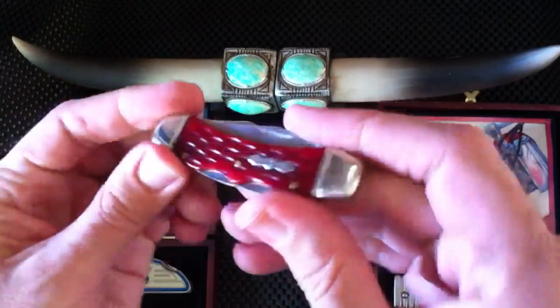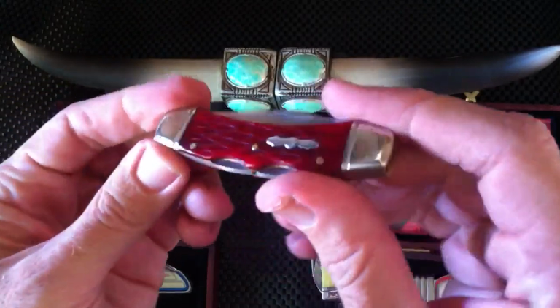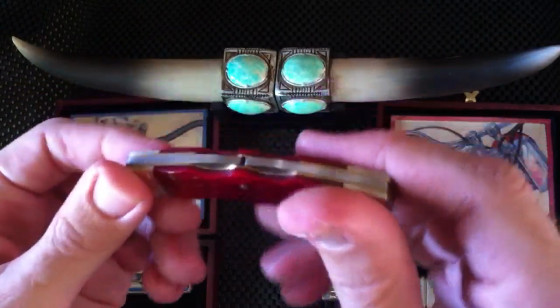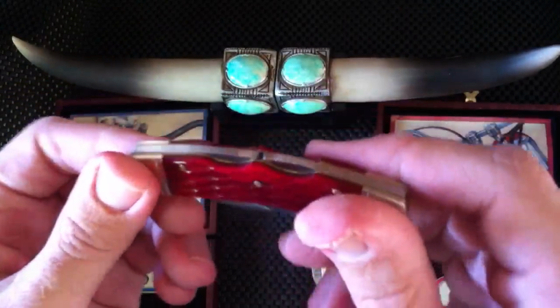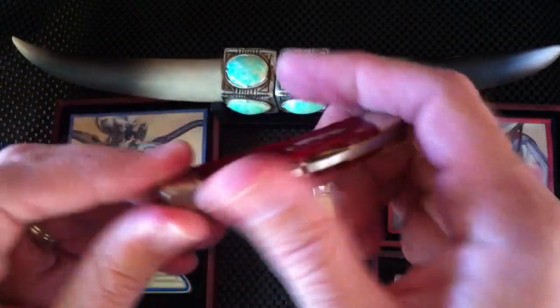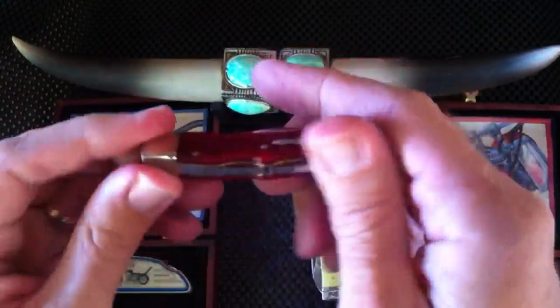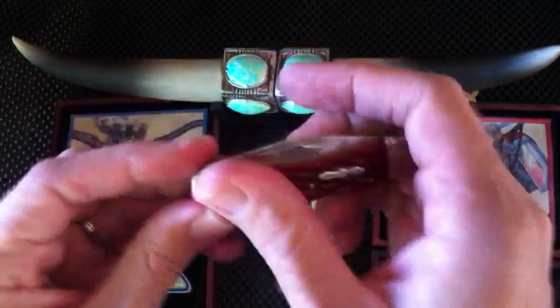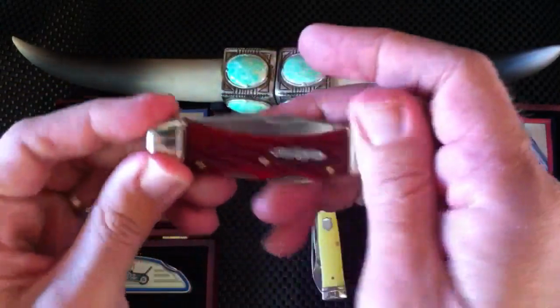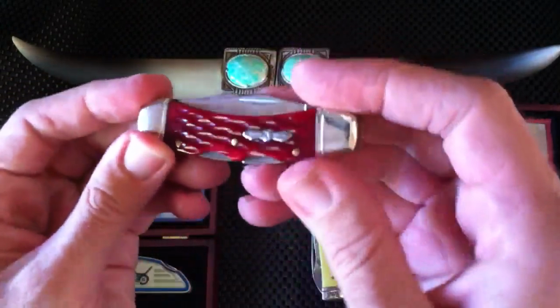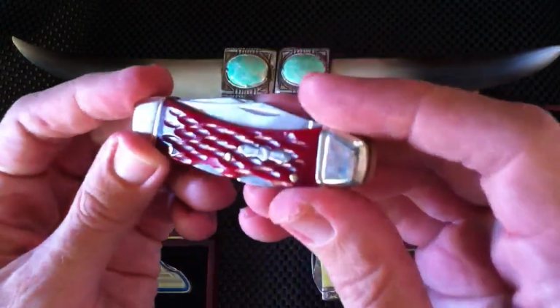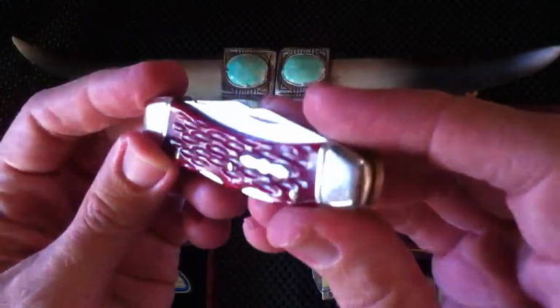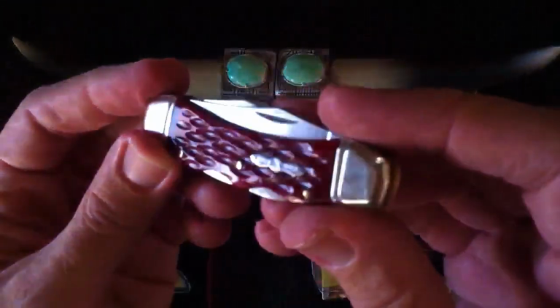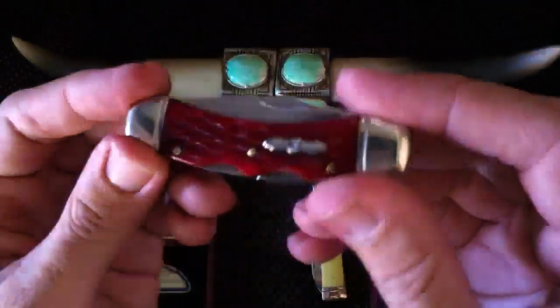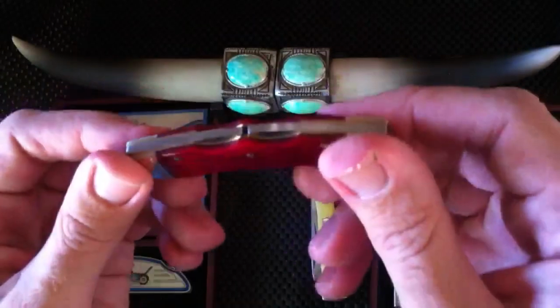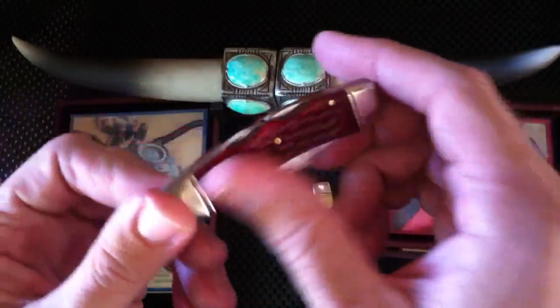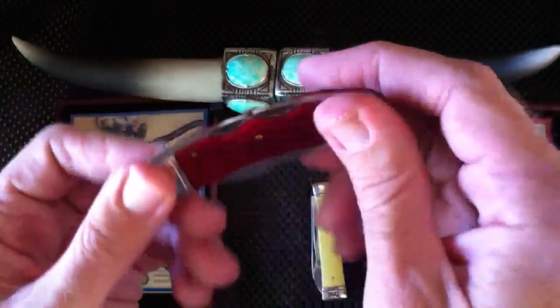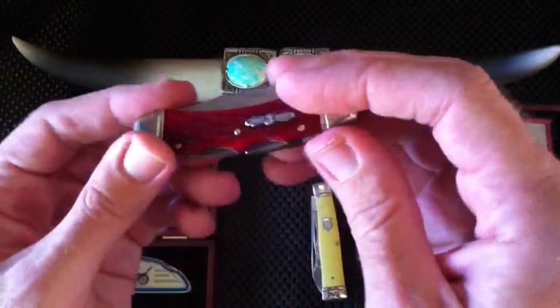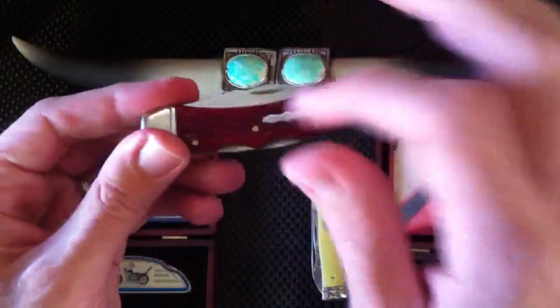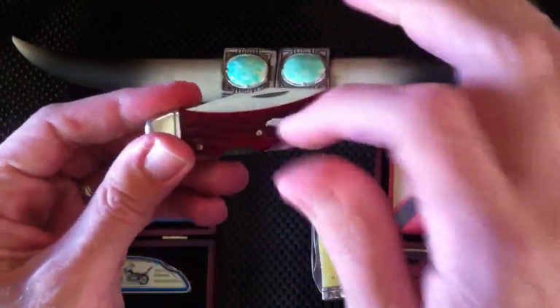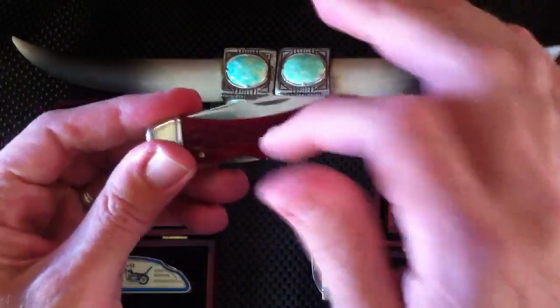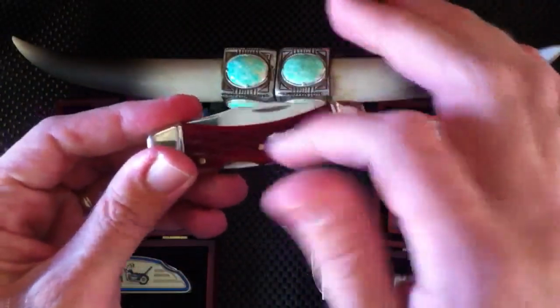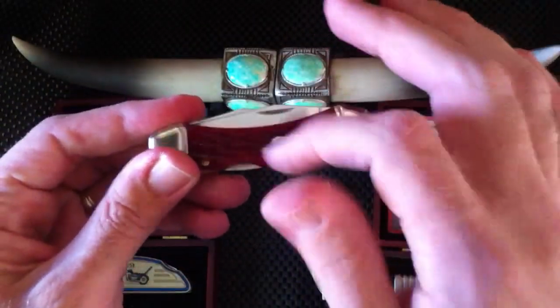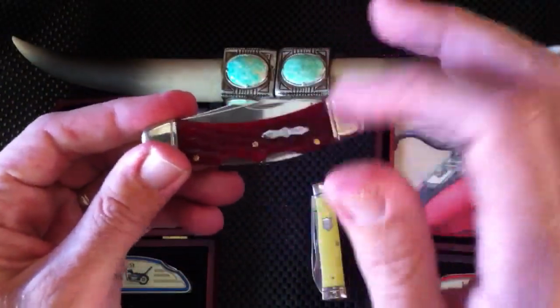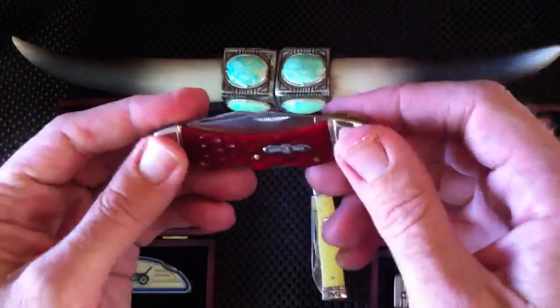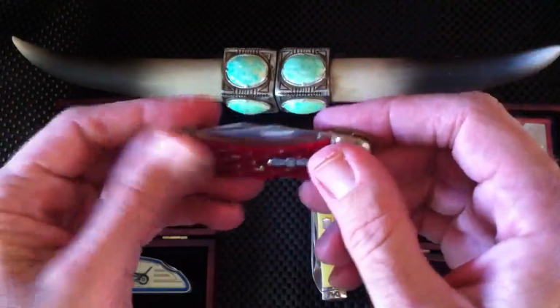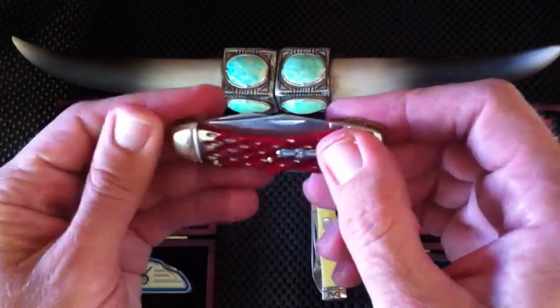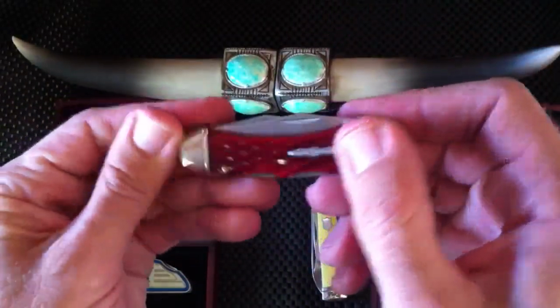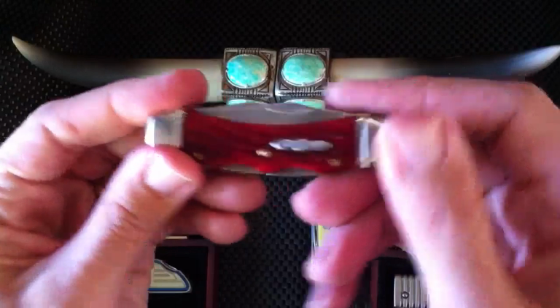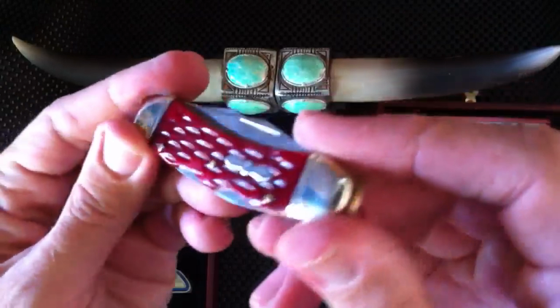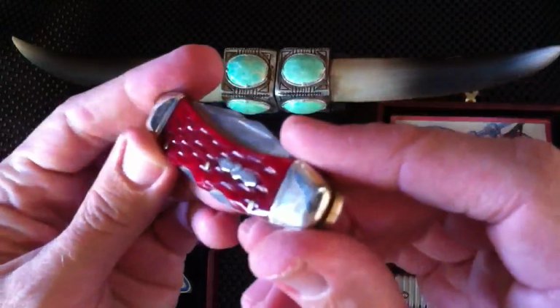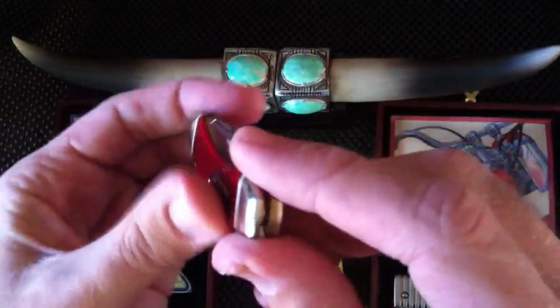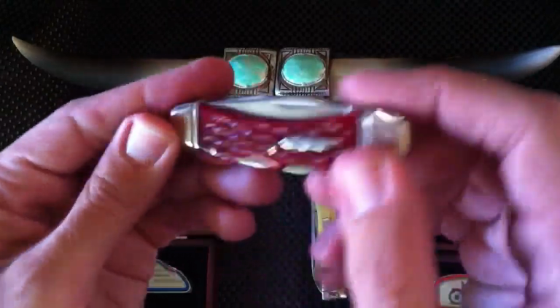Any of you who want to try out slip joints and just aren't sure you want to spend the money but would like to try them out, I'd highly recommend the Rough Rider series. Steel Warrior makes another one from China and the quality is very good.